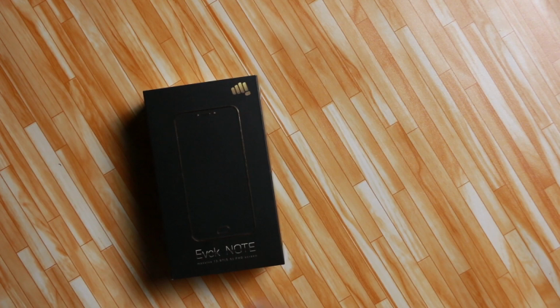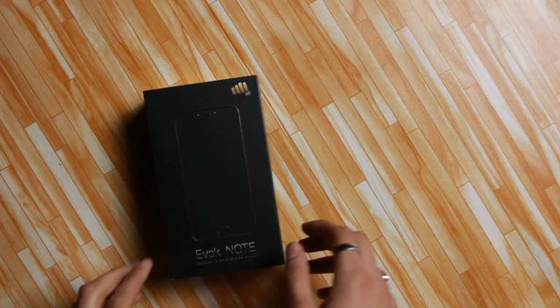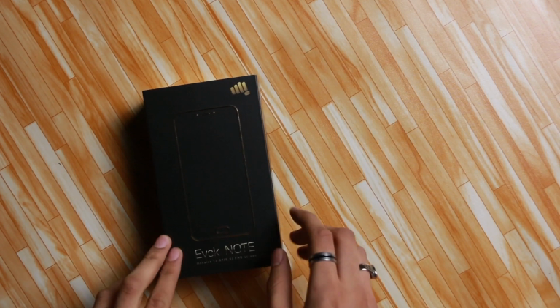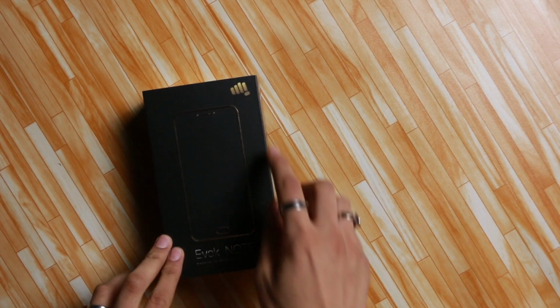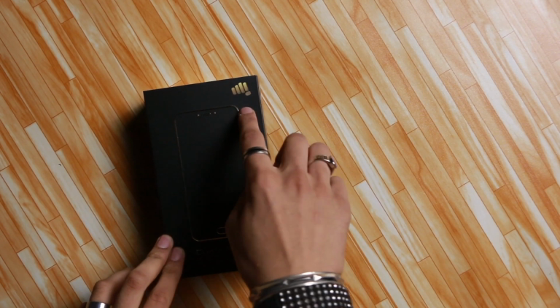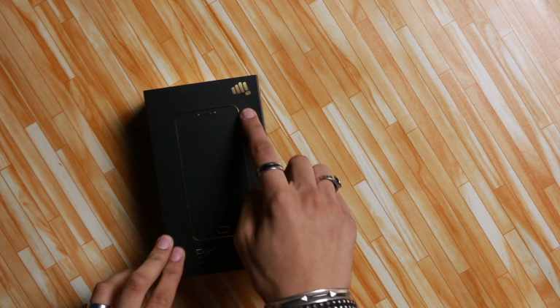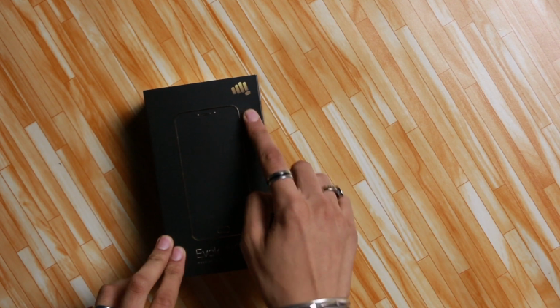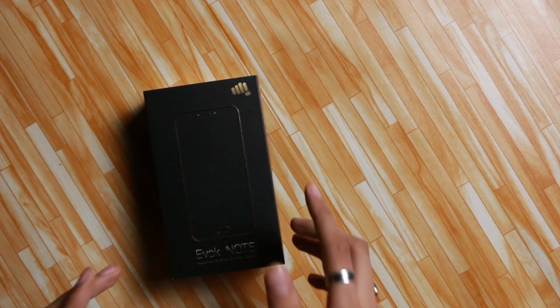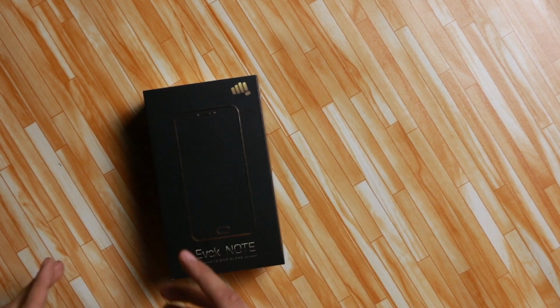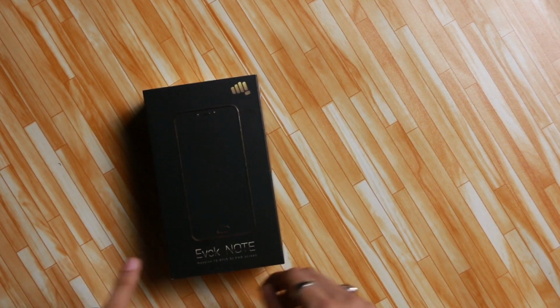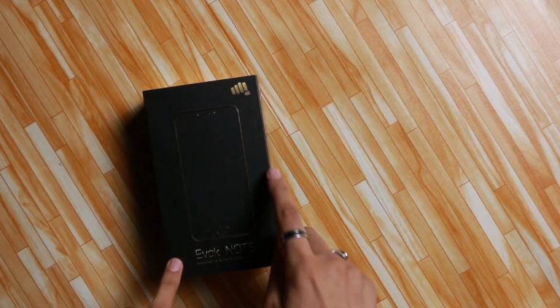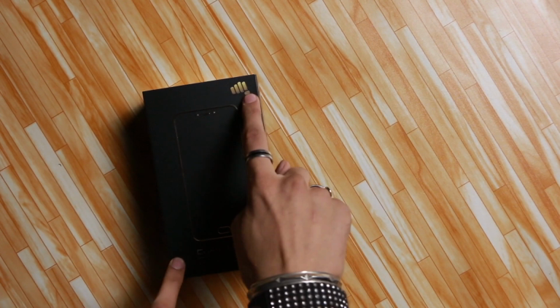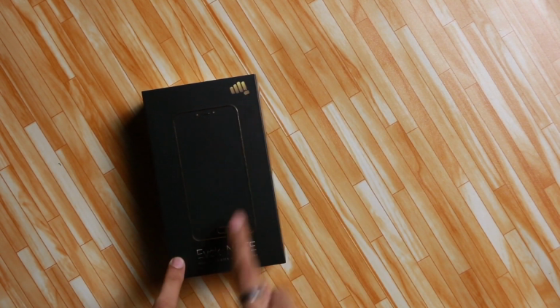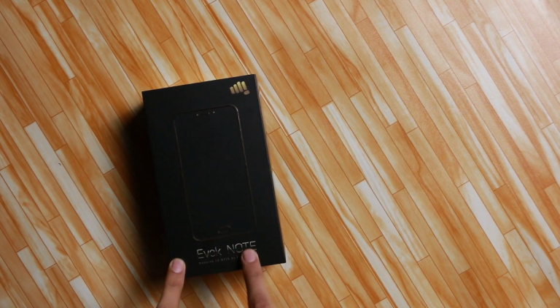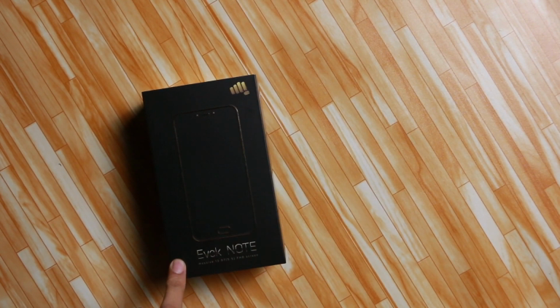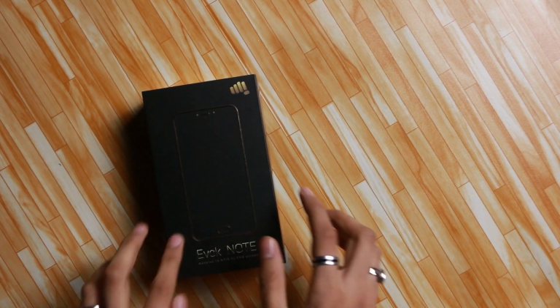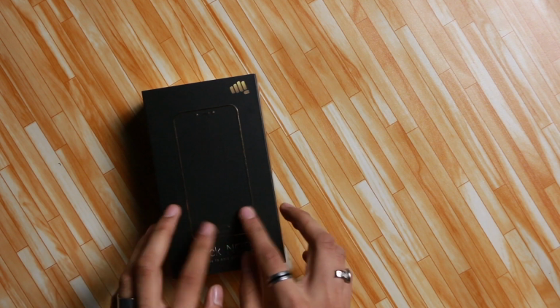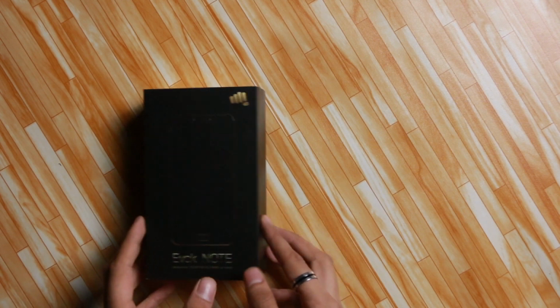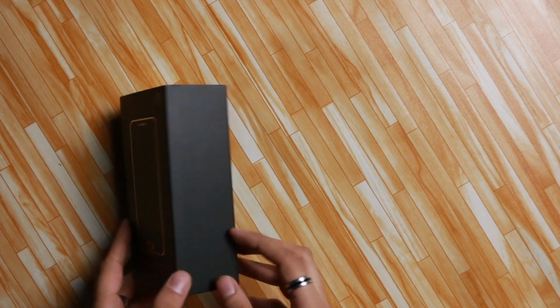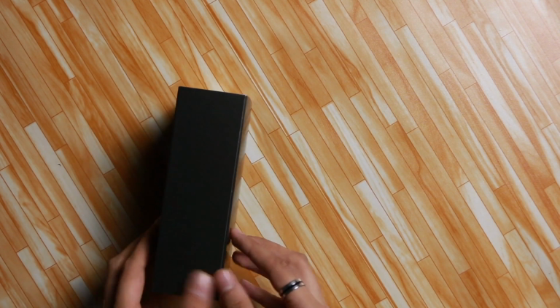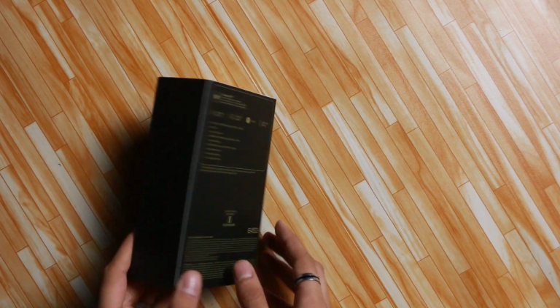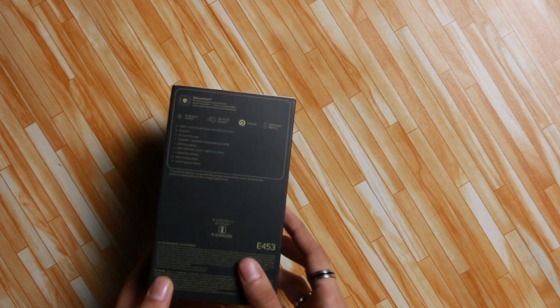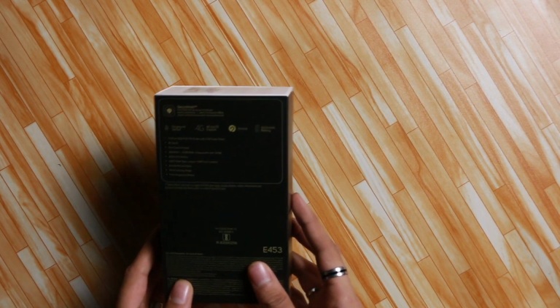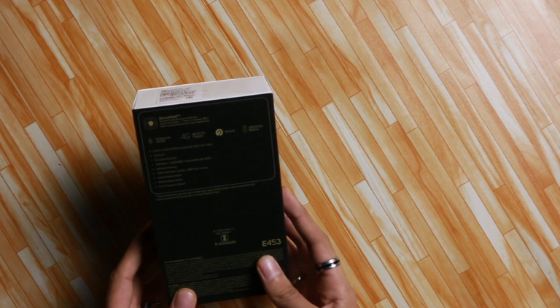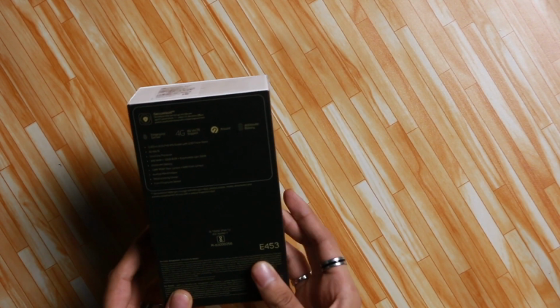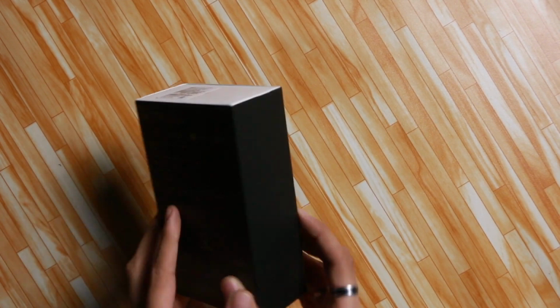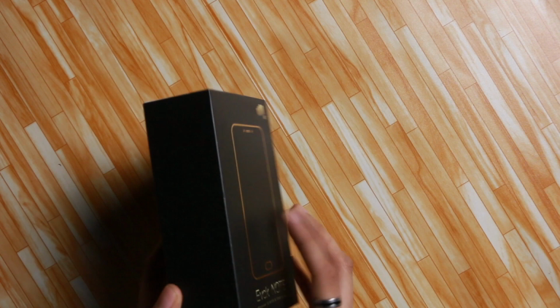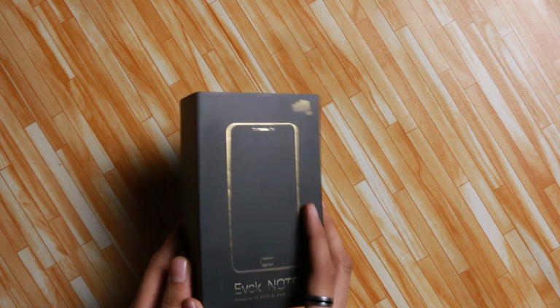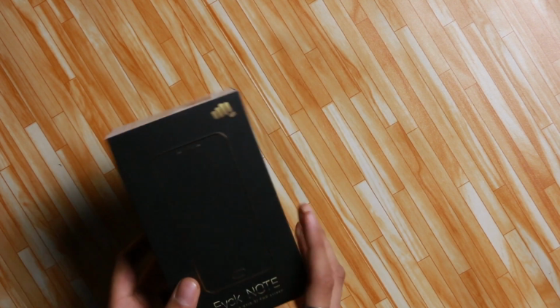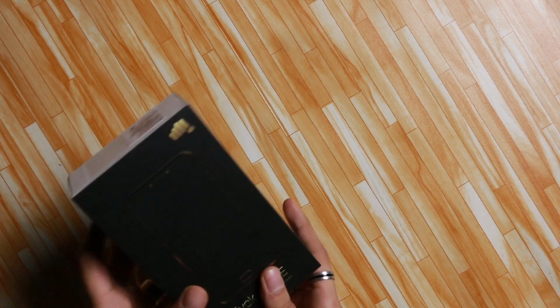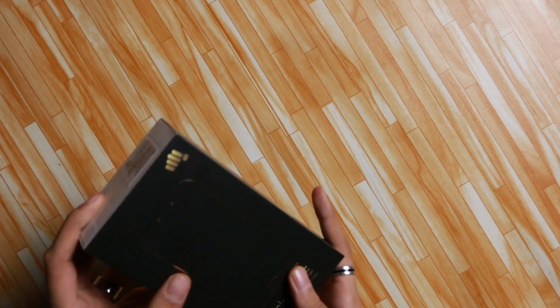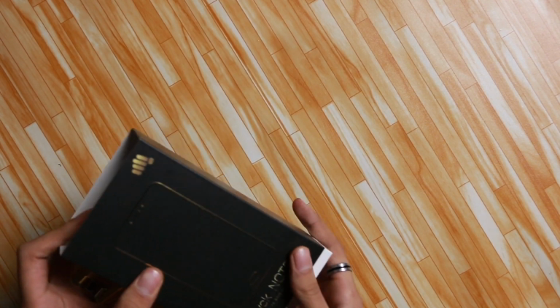Hi all, I'm Saeed and this is Micromax's answer to the Xiaomi Redmi Note 4. It is called the Micromax Evoke Note. This phone has some good things about it and some things that are not so good. We'll be talking all about that in this quick unboxing and first impression video.